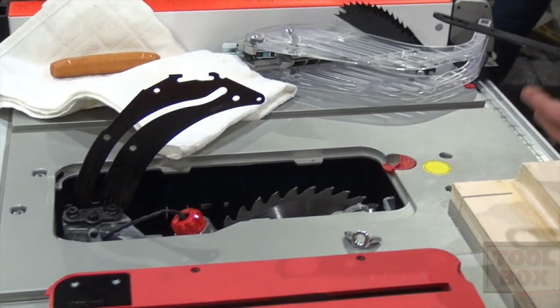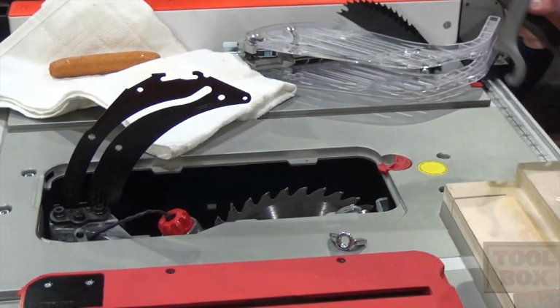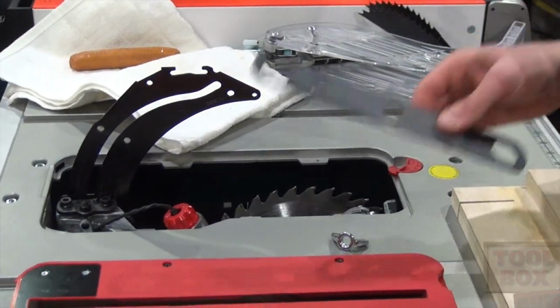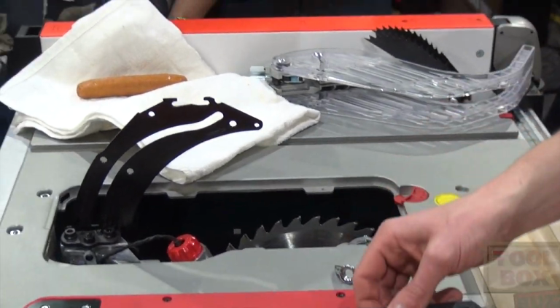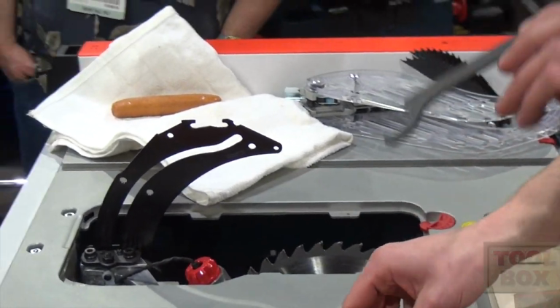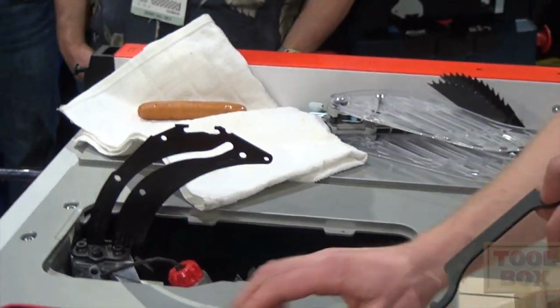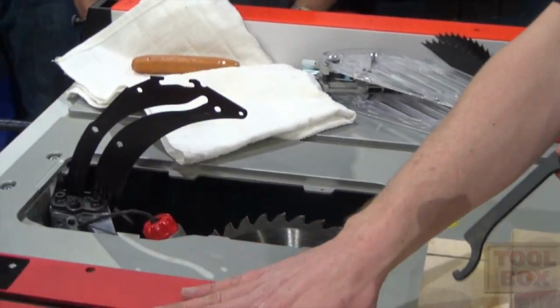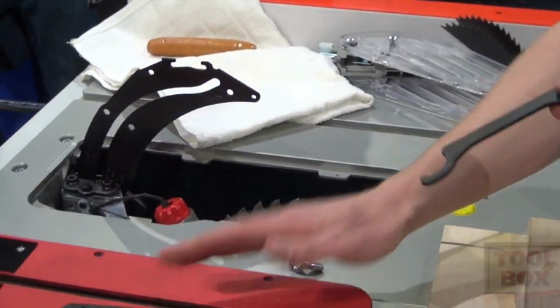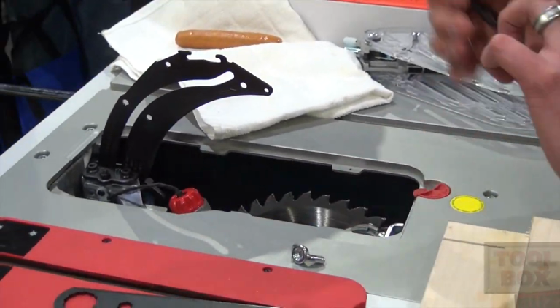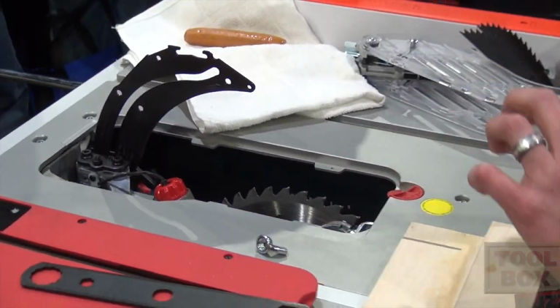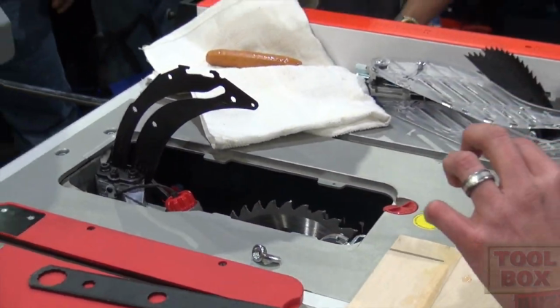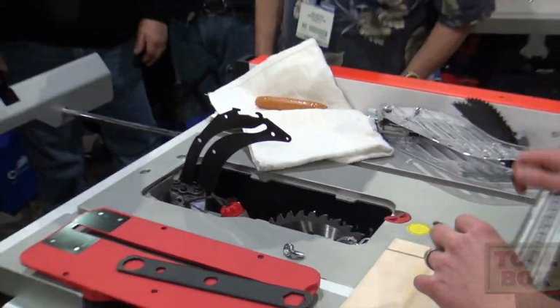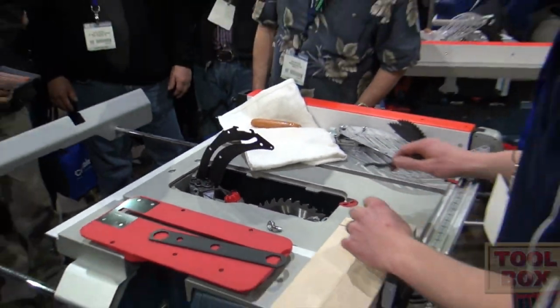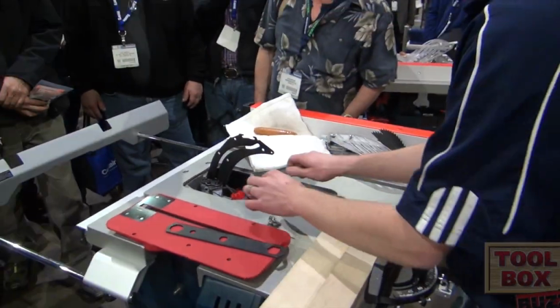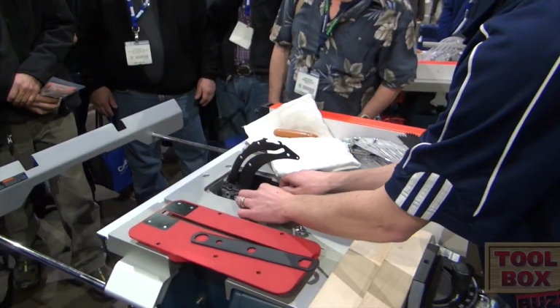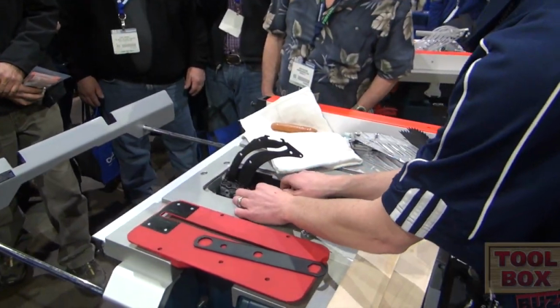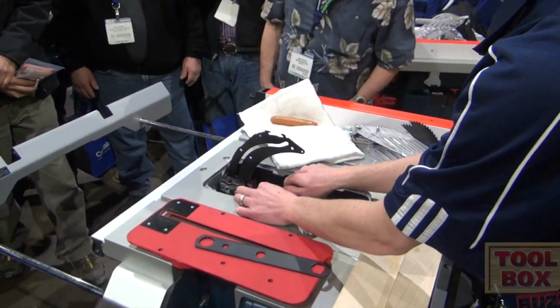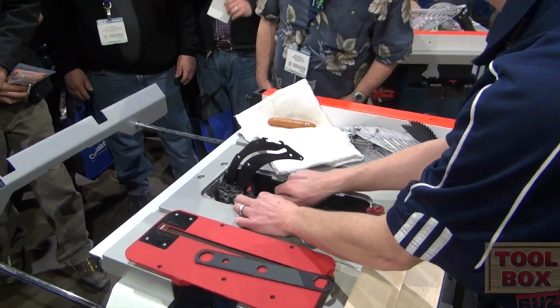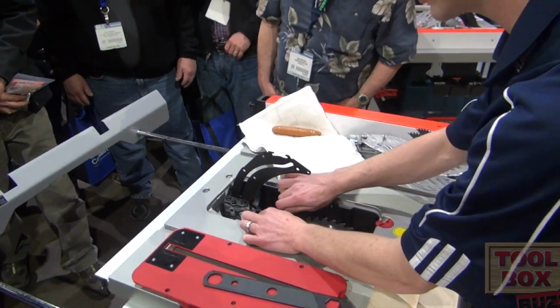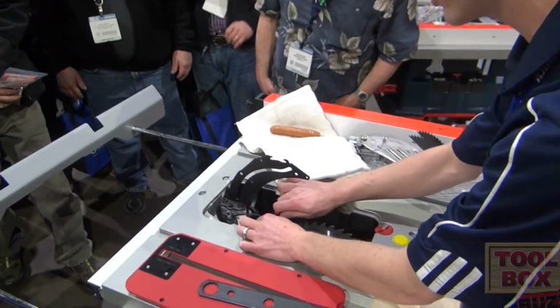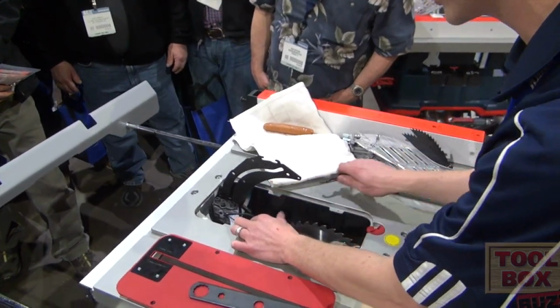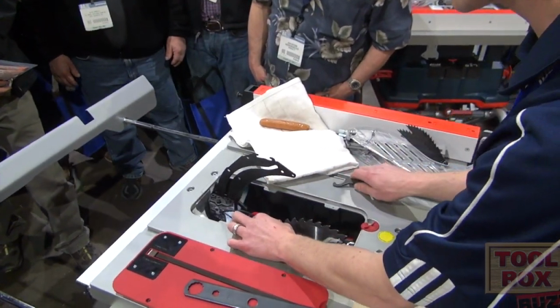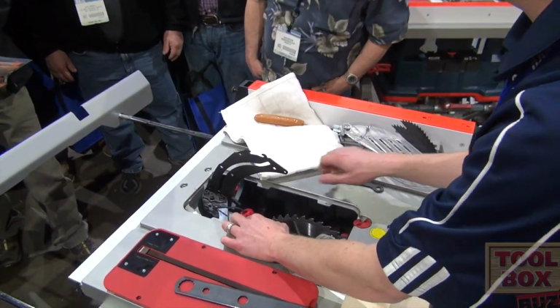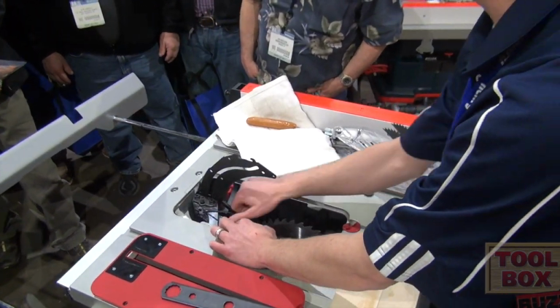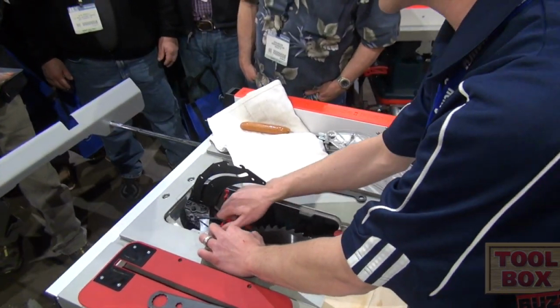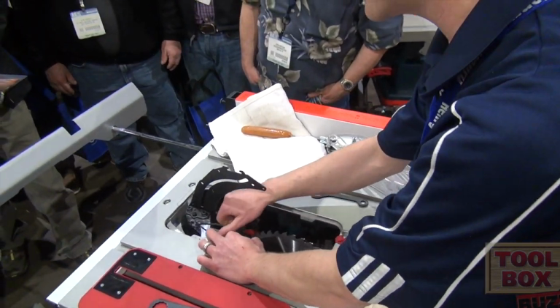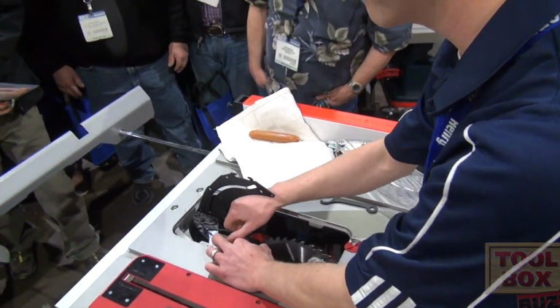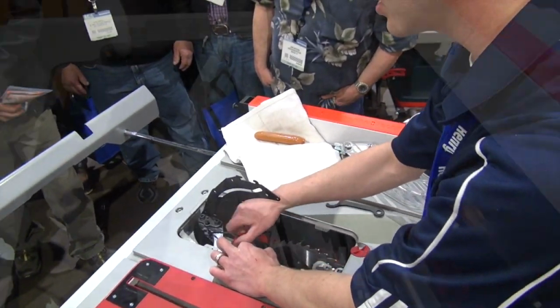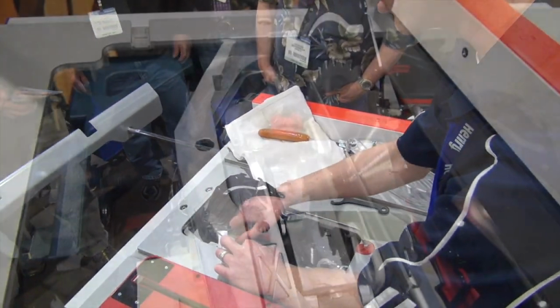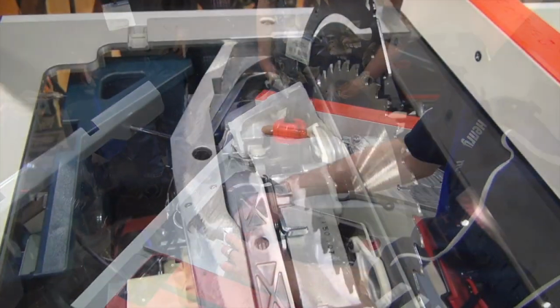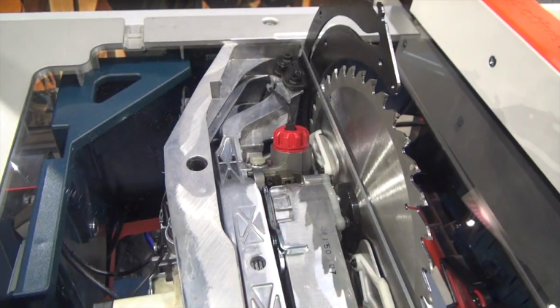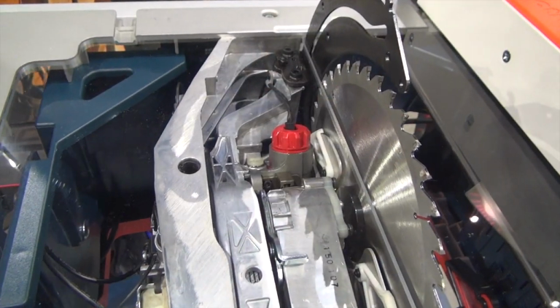I've got two wrenches here. This is a blade wrench. This is what they call the activation cartridge wrench. I'll take this activation cartridge wrench and I'll loosen the retainer ring. I'll pull this retainer out.